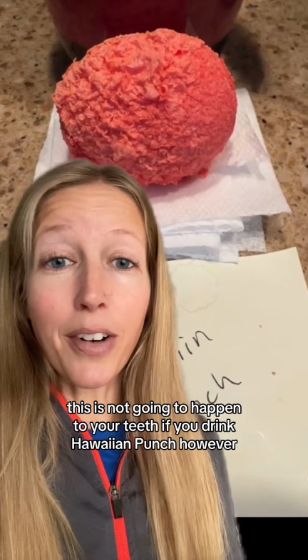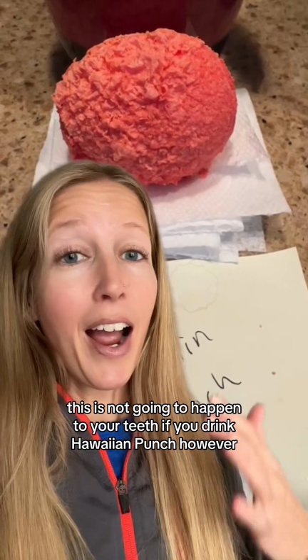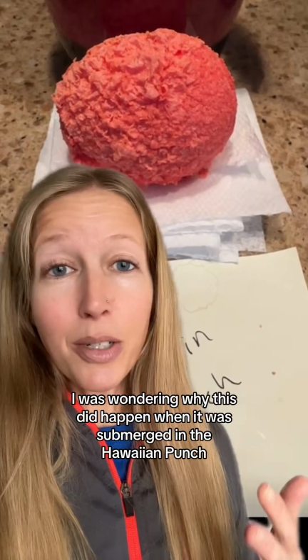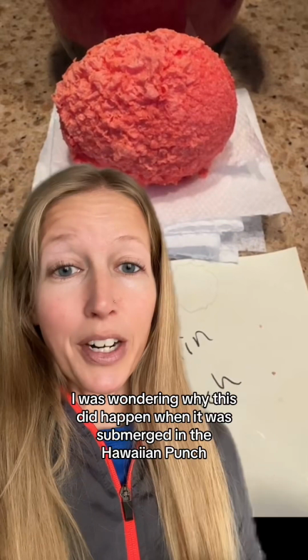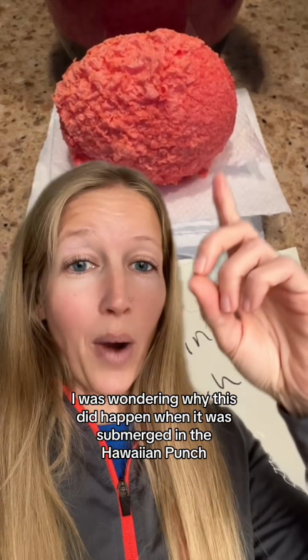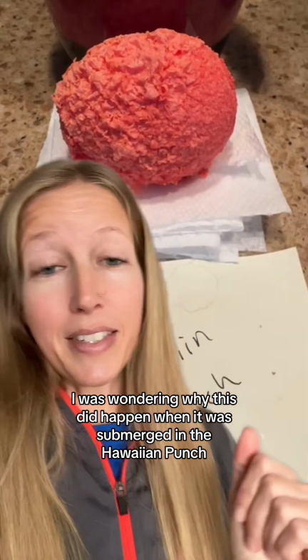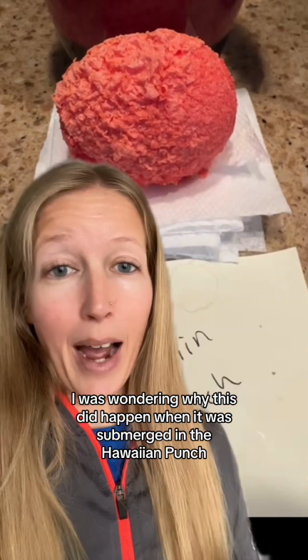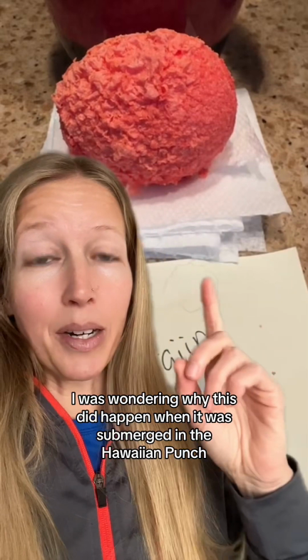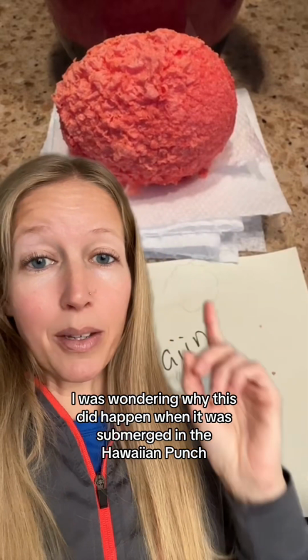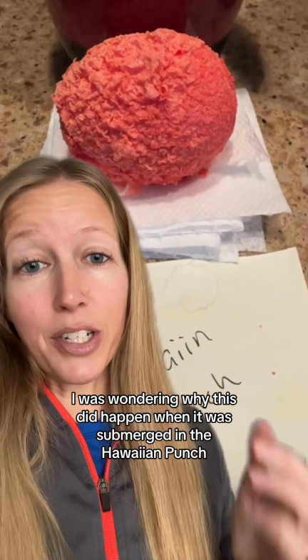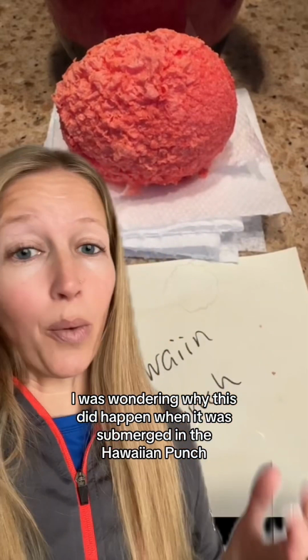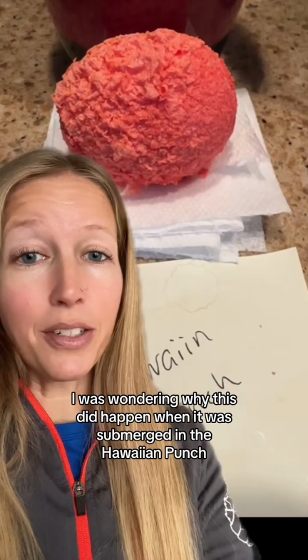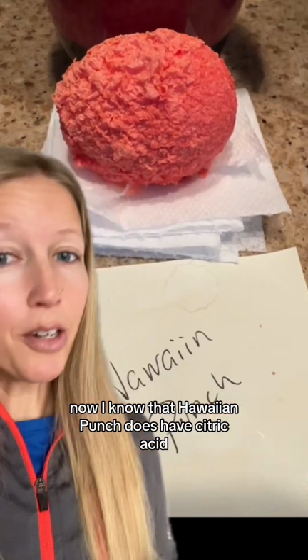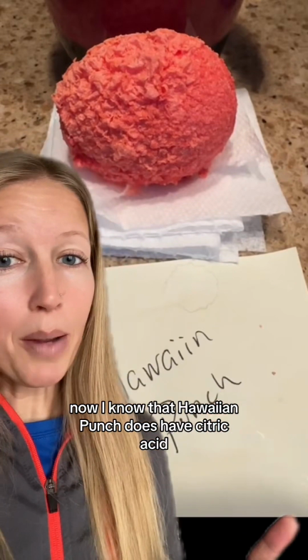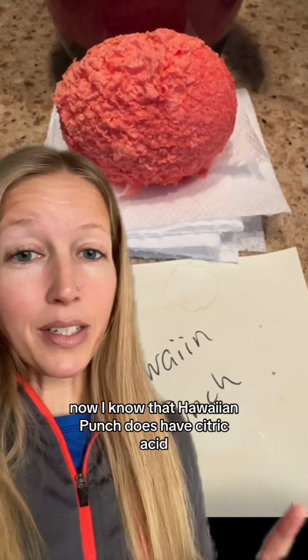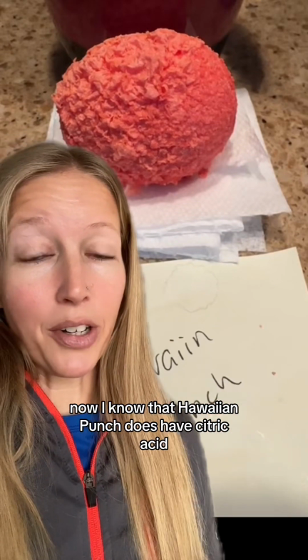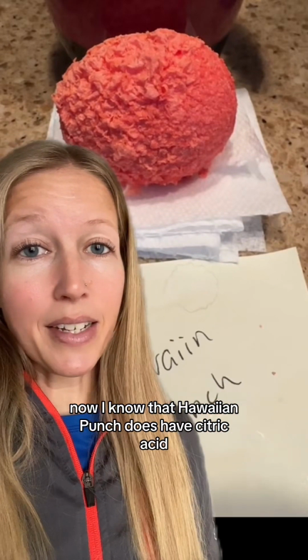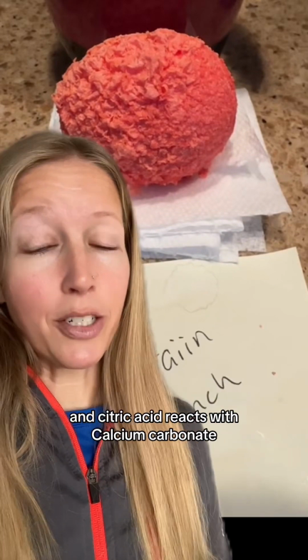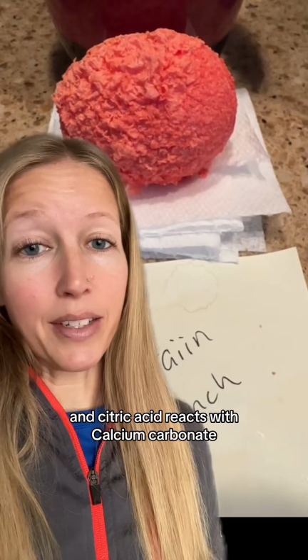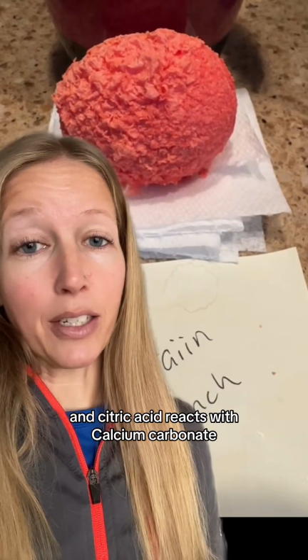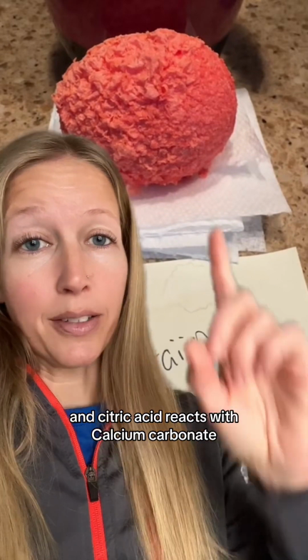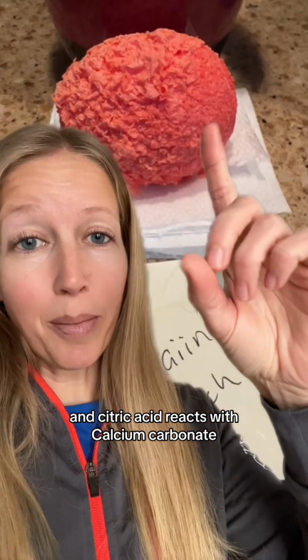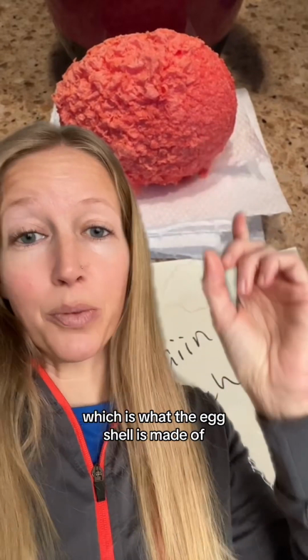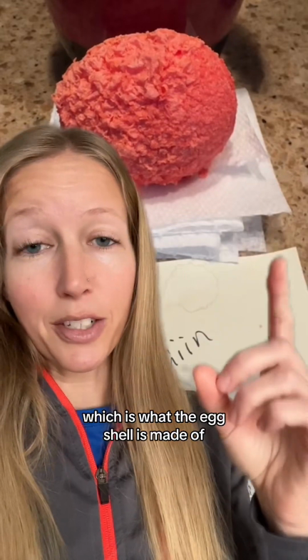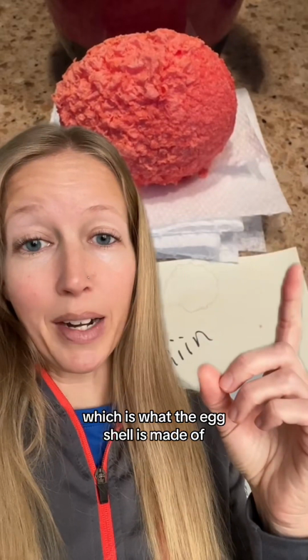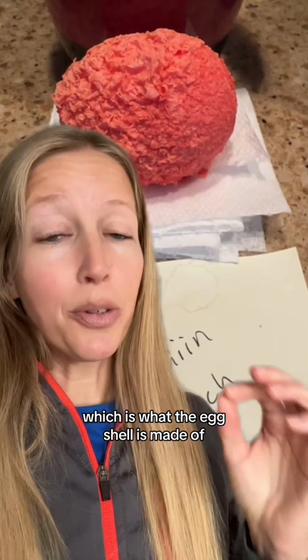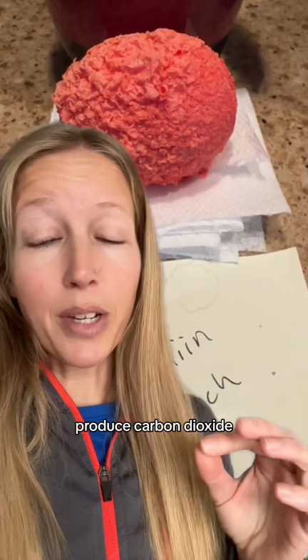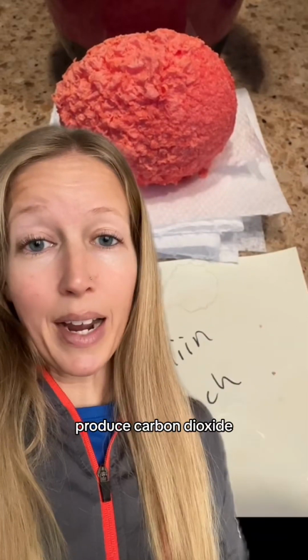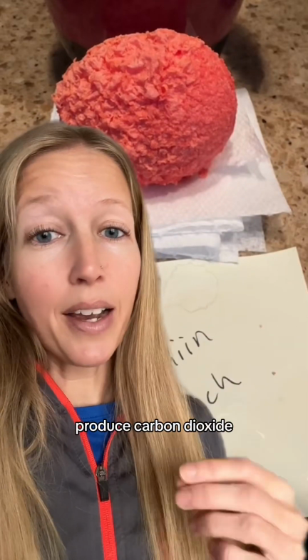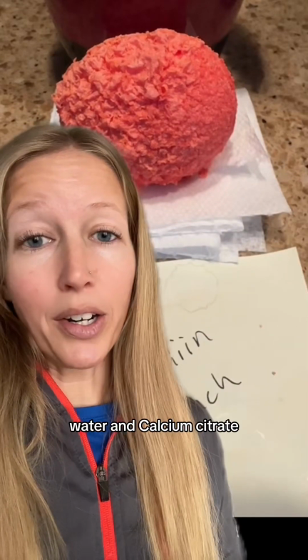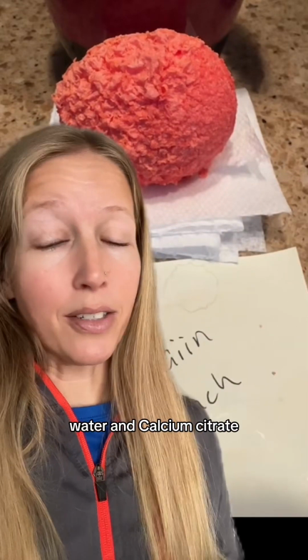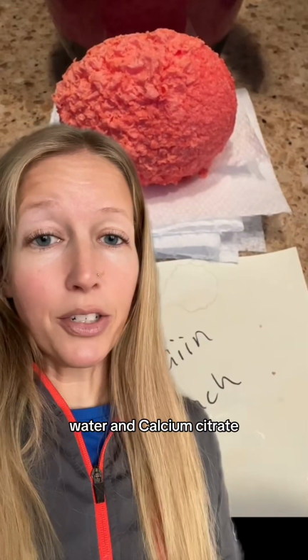I was wondering why this did happen when the egg was submerged in the Hawaiian Punch. Hawaiian Punch contains citric acid, and citric acid reacts with calcium carbonate — what eggshell is made of — to produce carbon dioxide, water, and calcium citrate.